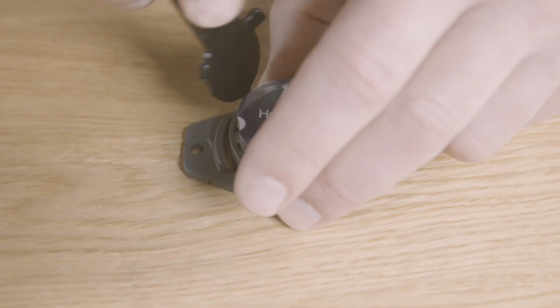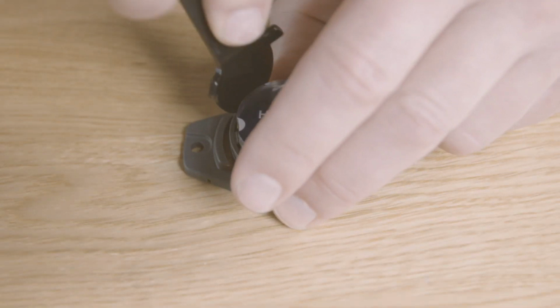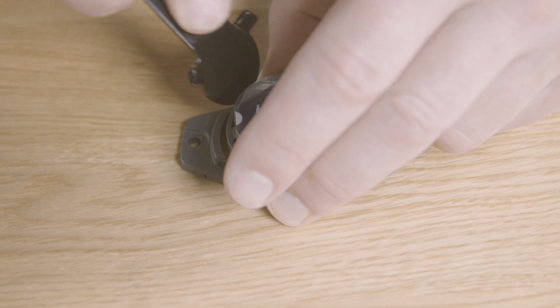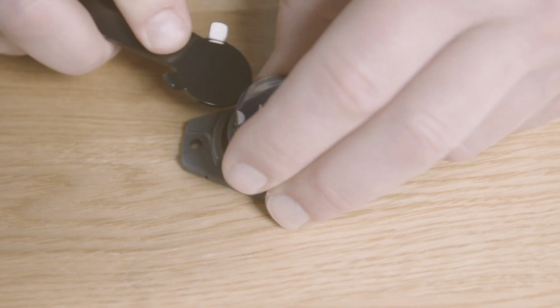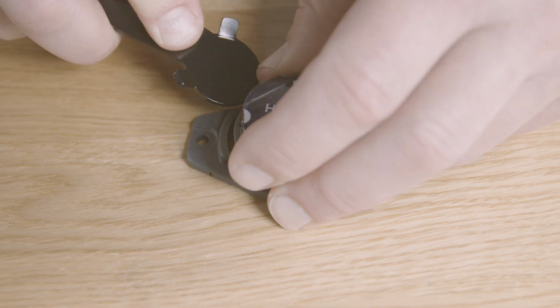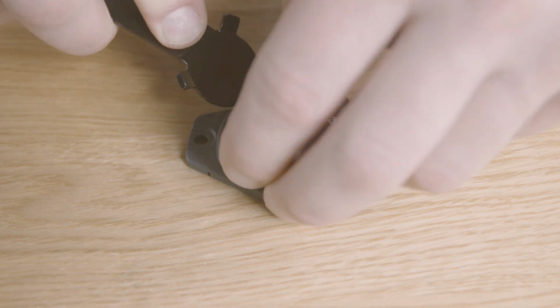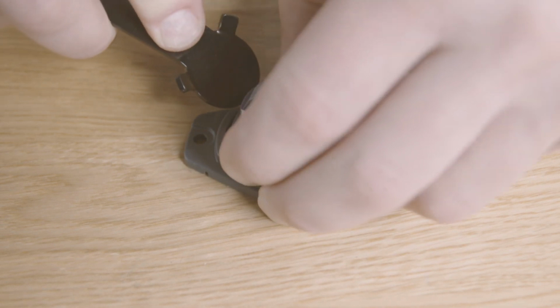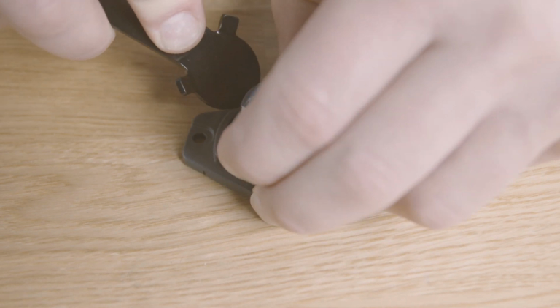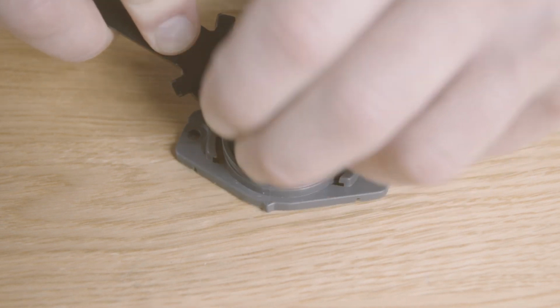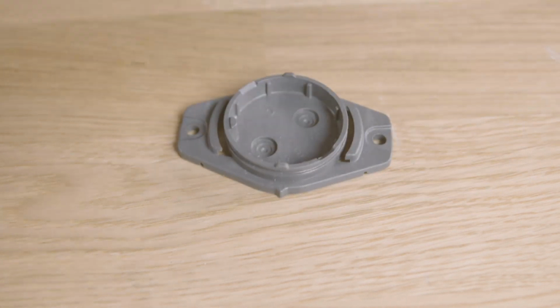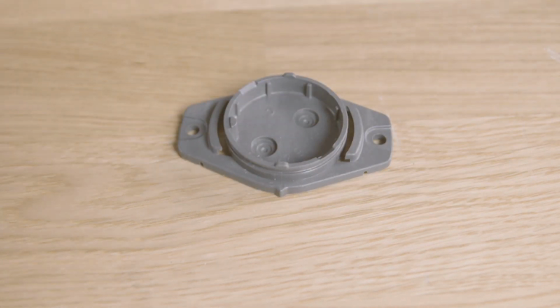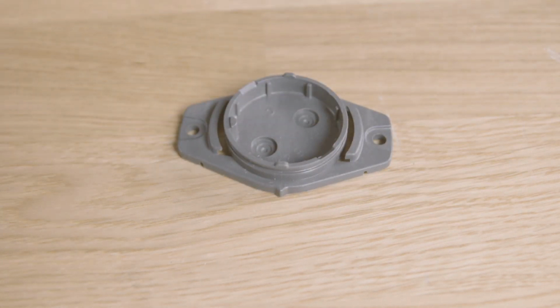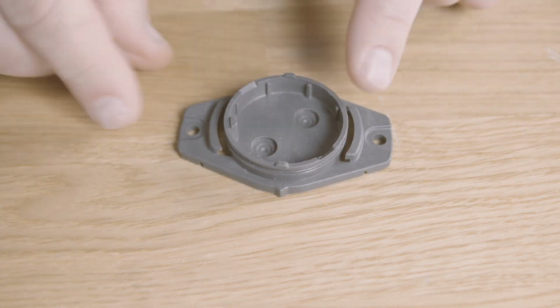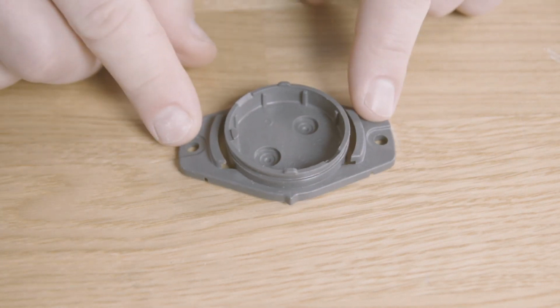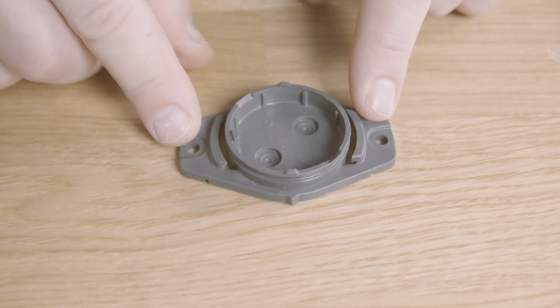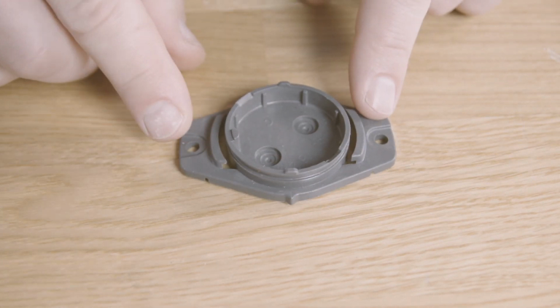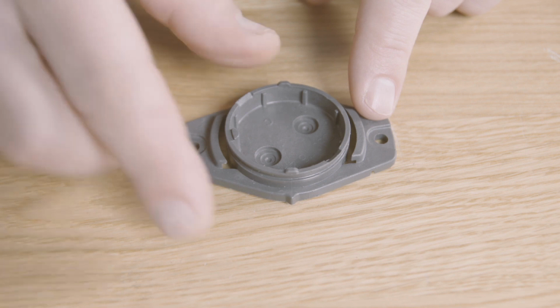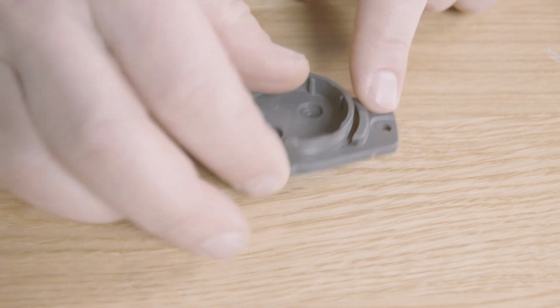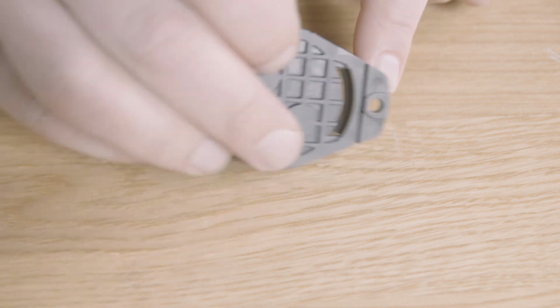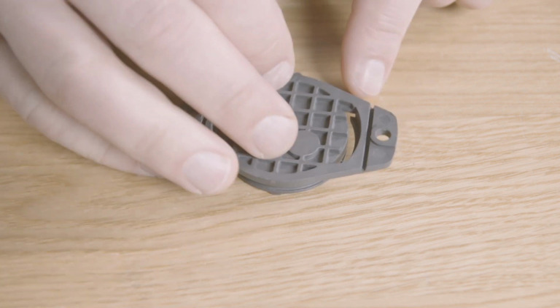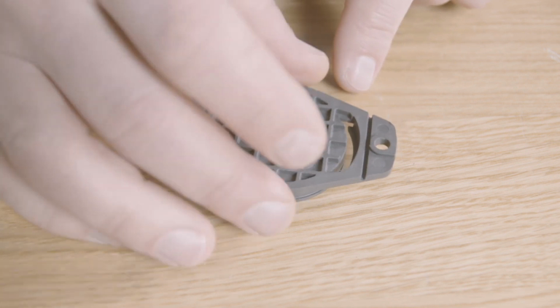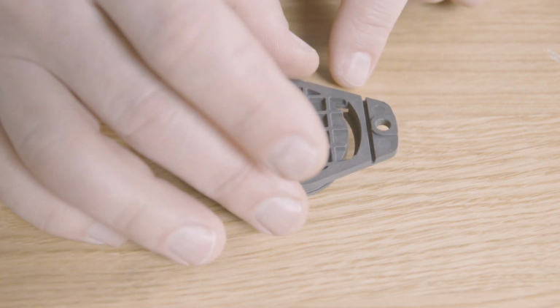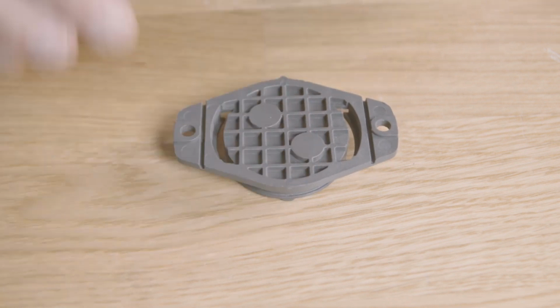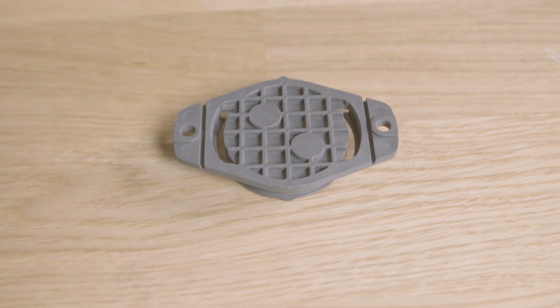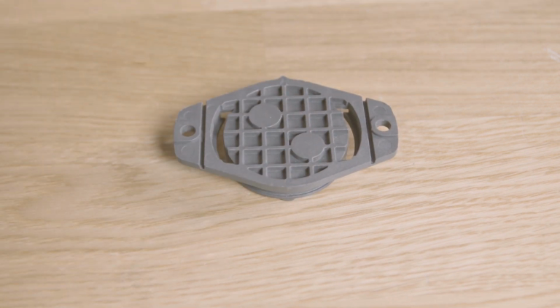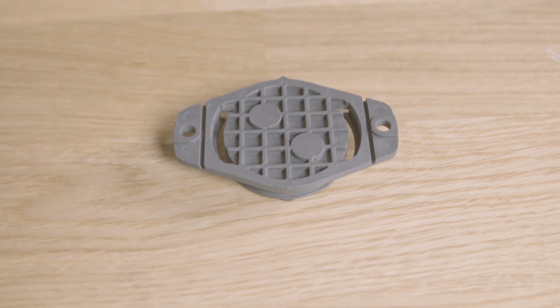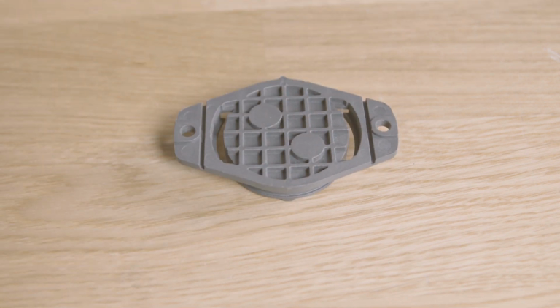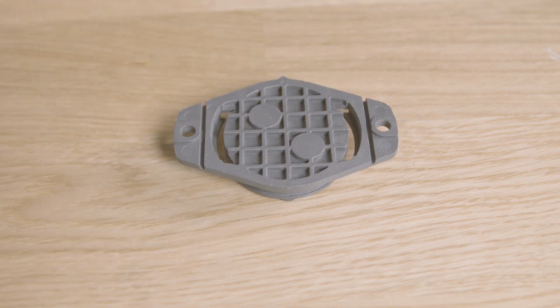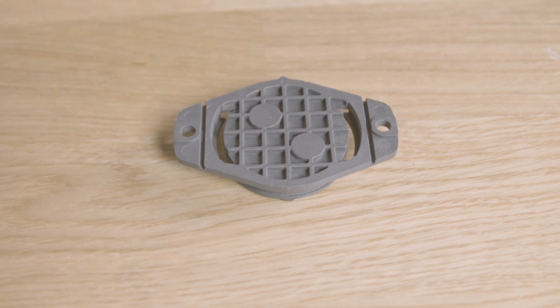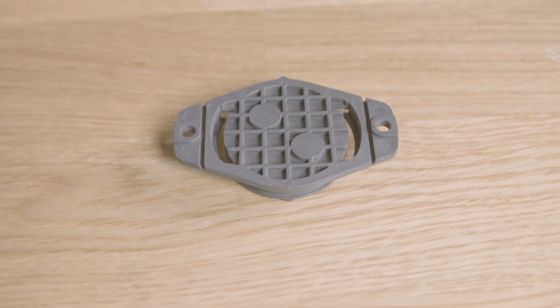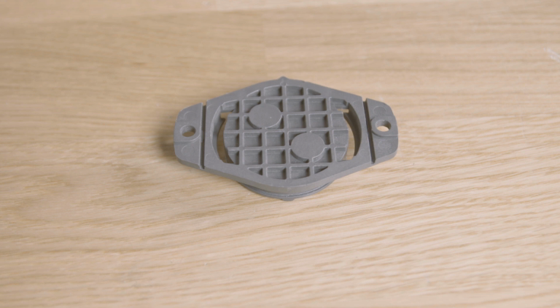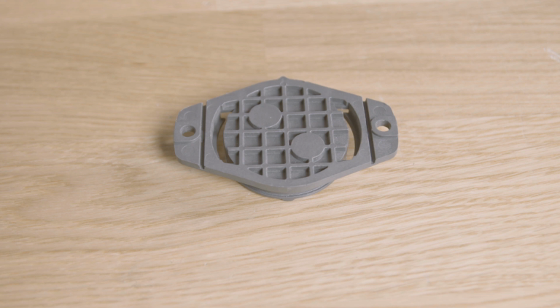The enclosure gives you two options when using pop rivets: through the ears, or if there is a little space, you can remove the ears along these markers and put the rivets inside and behind the sensor.